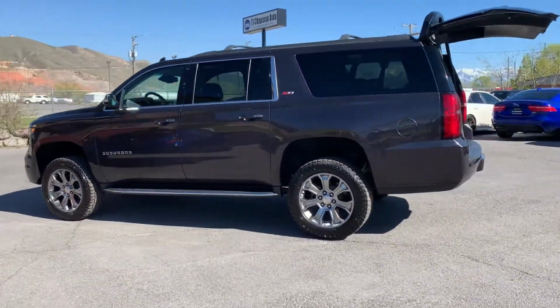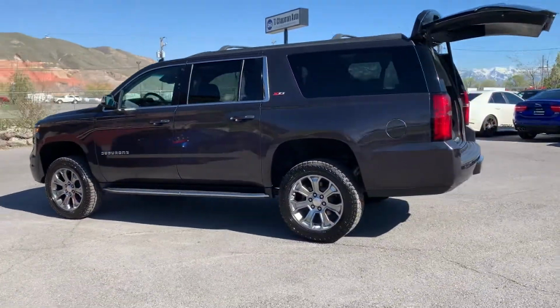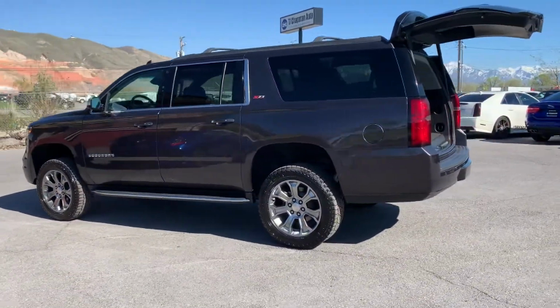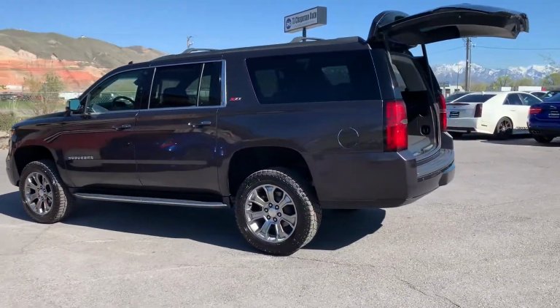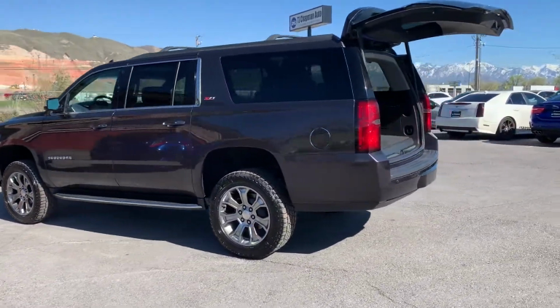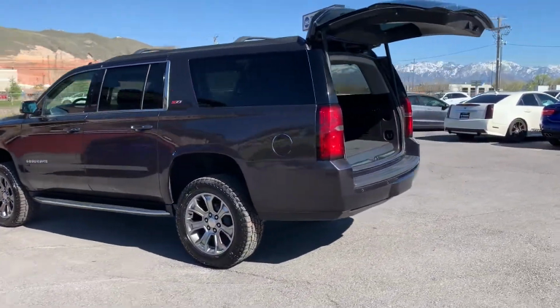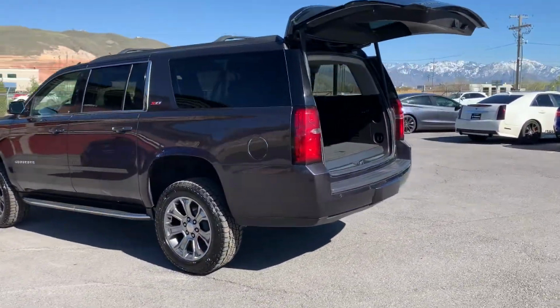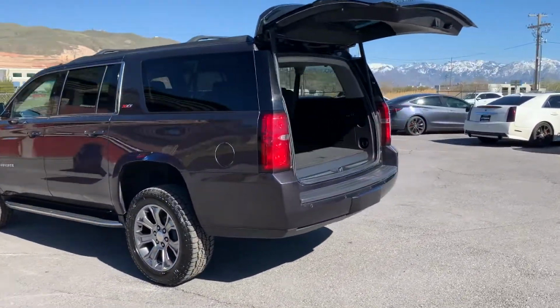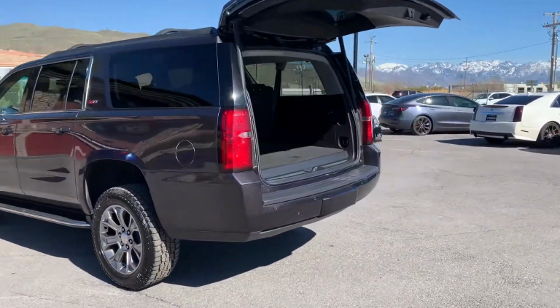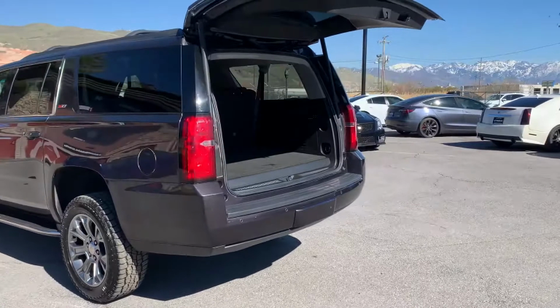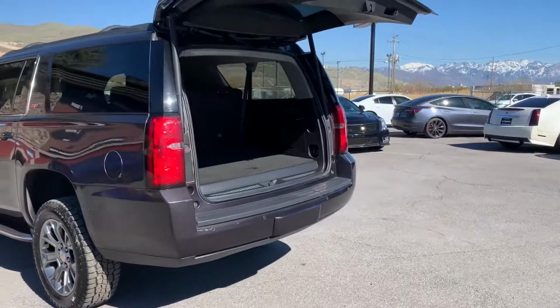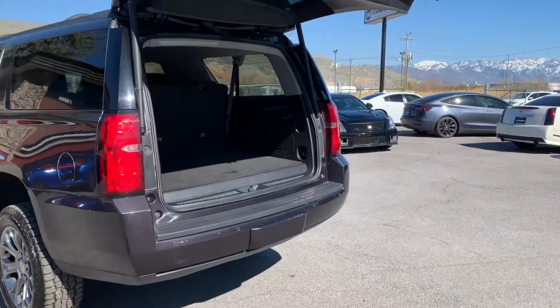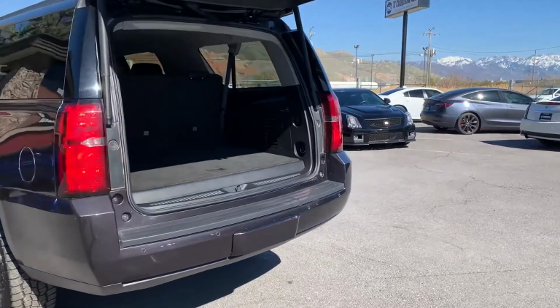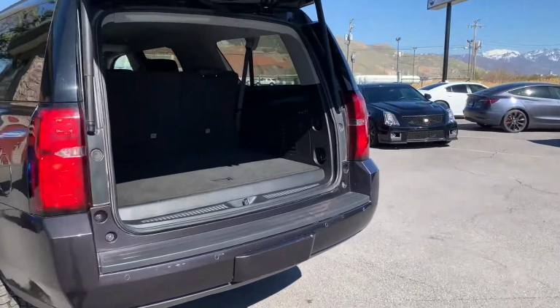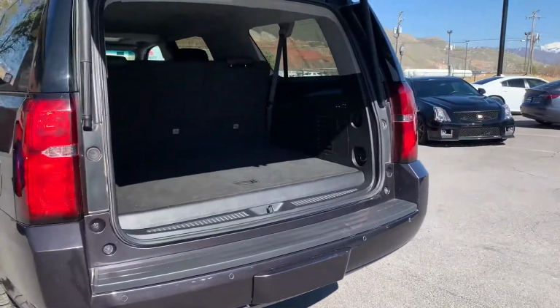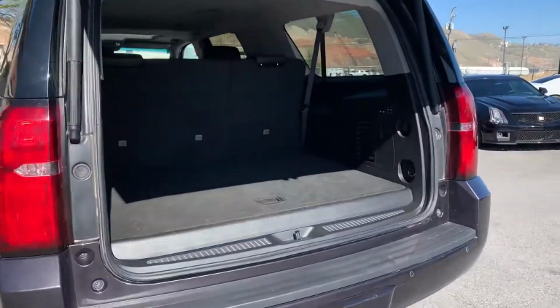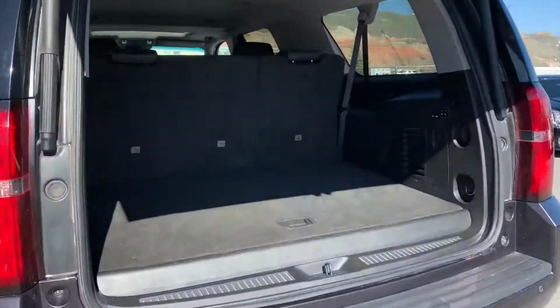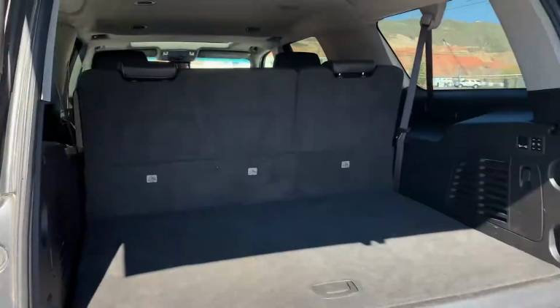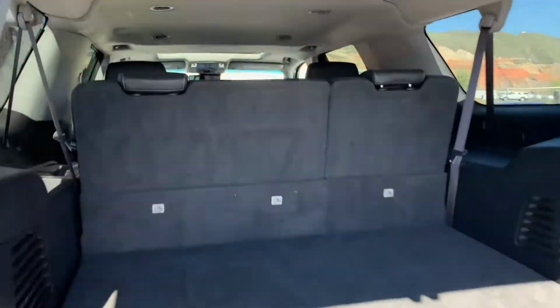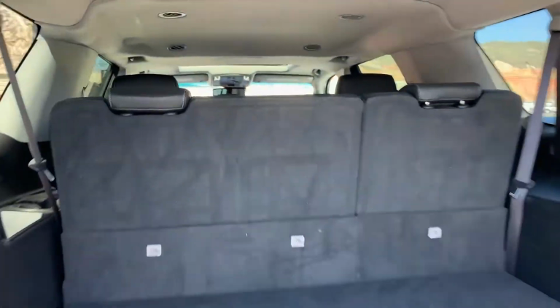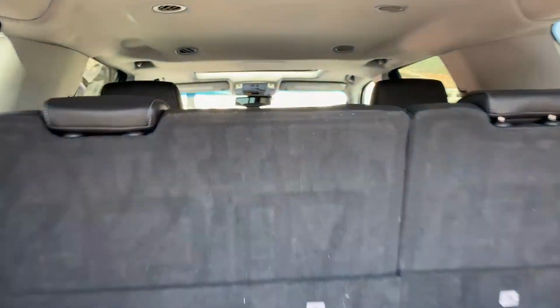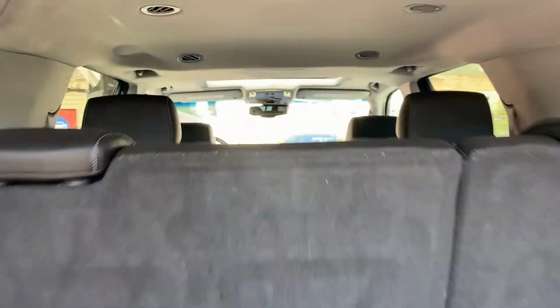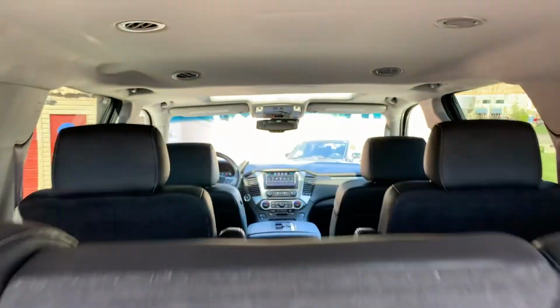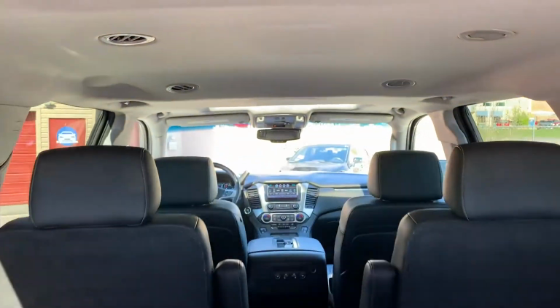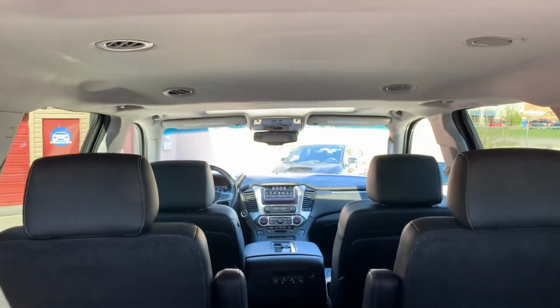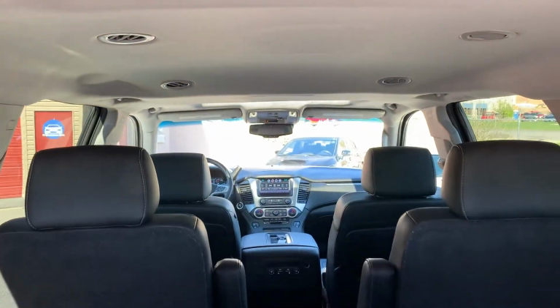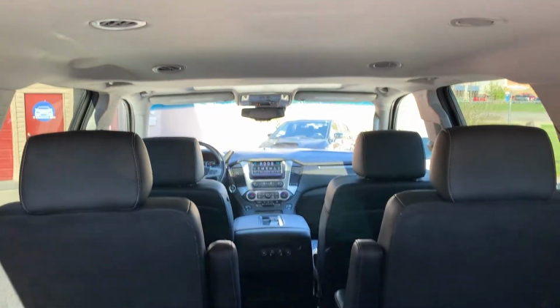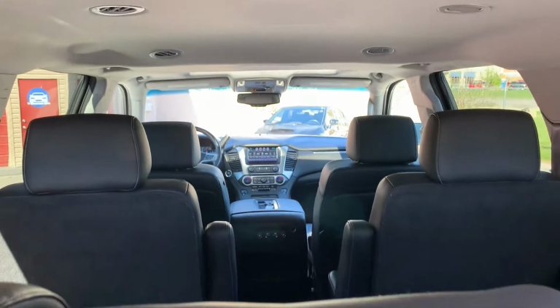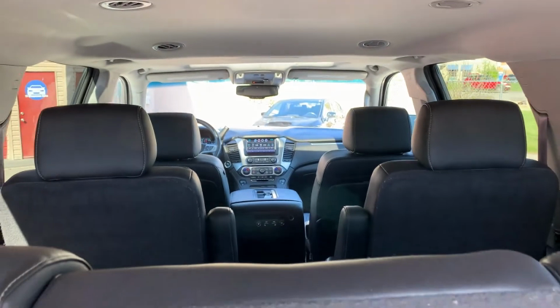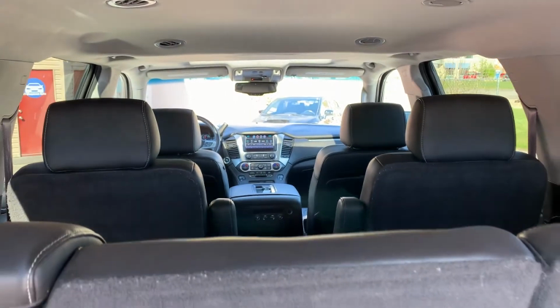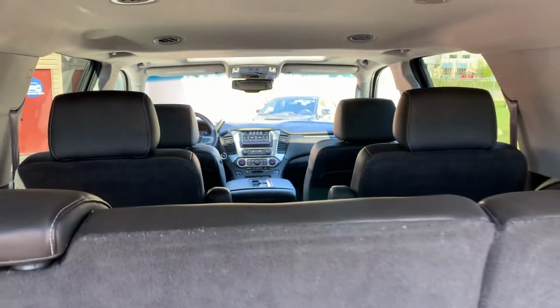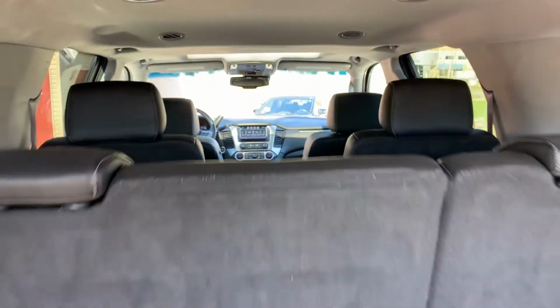It has a sunroof and a tow package. Here's a shot of the interior right there.